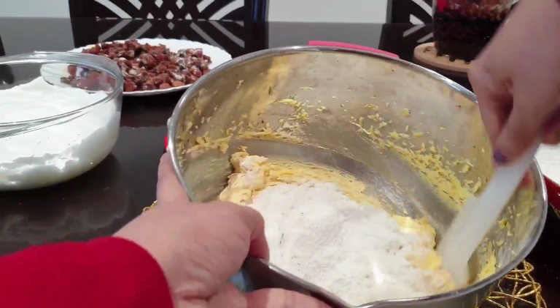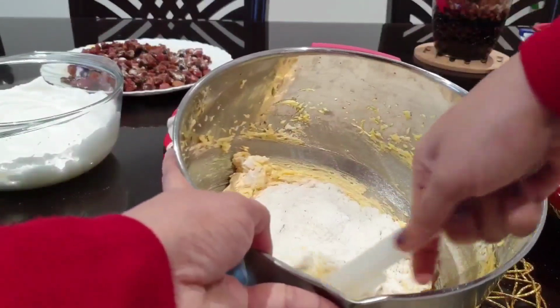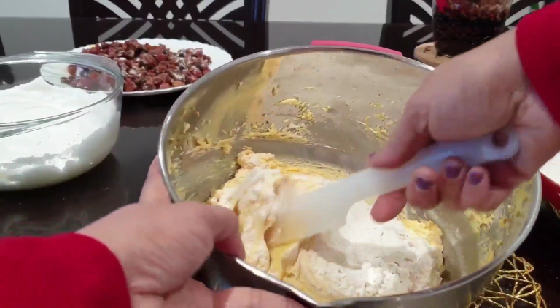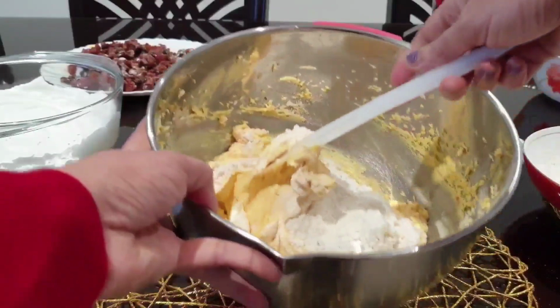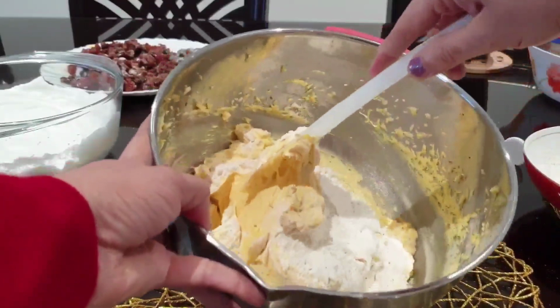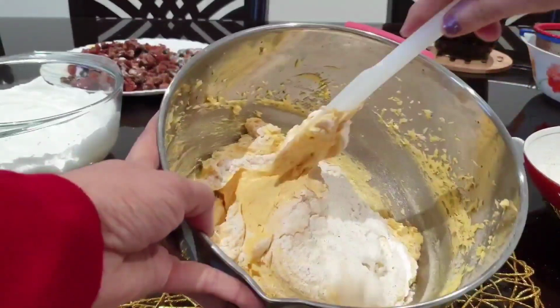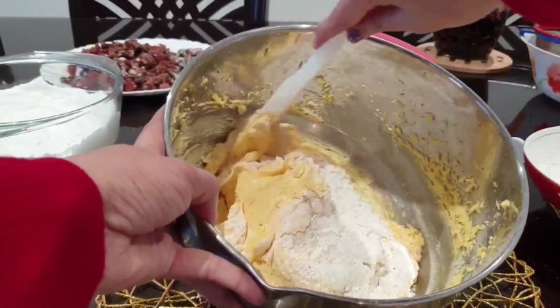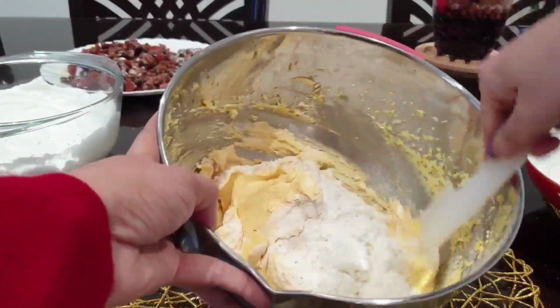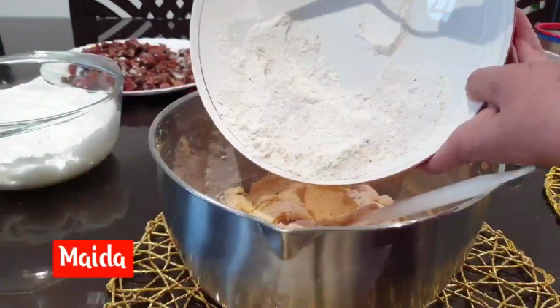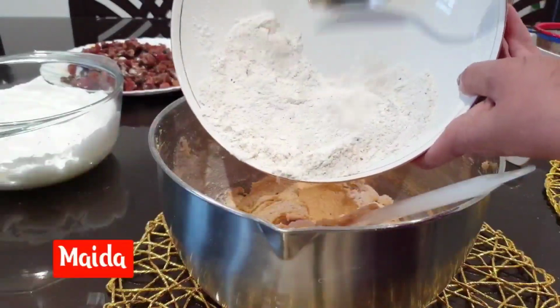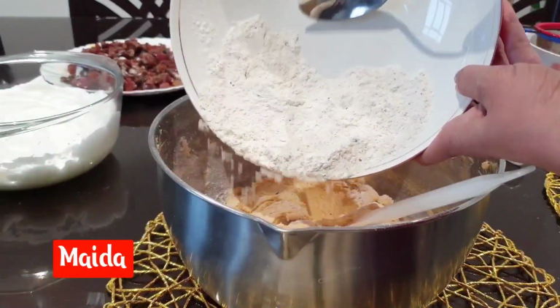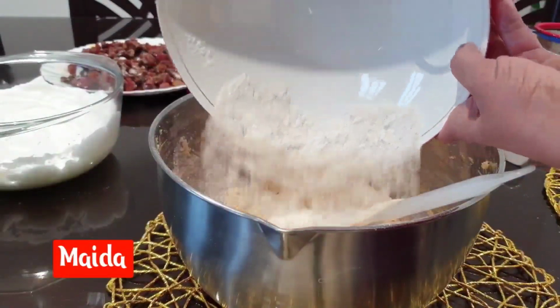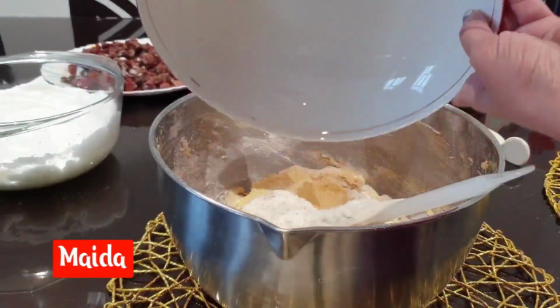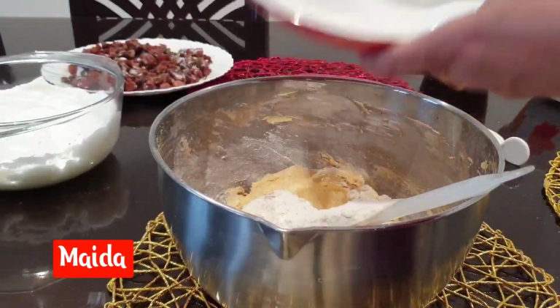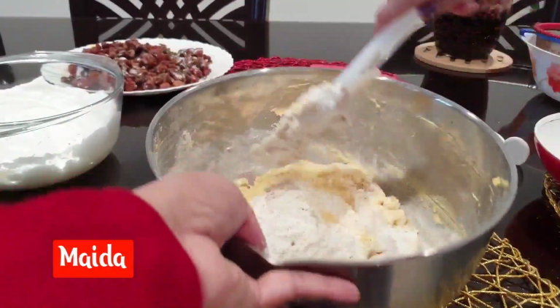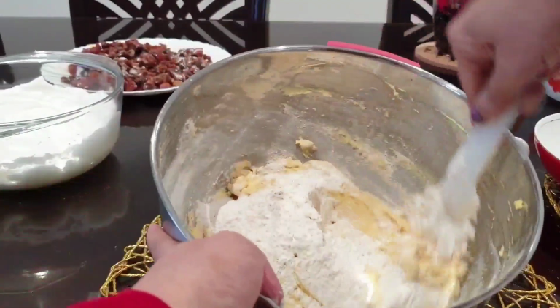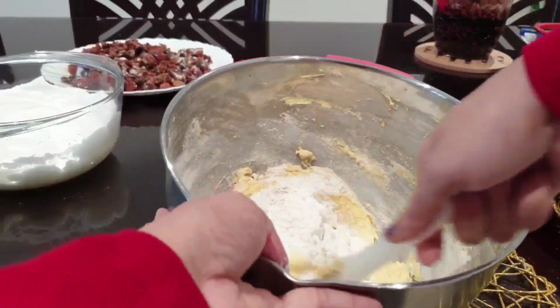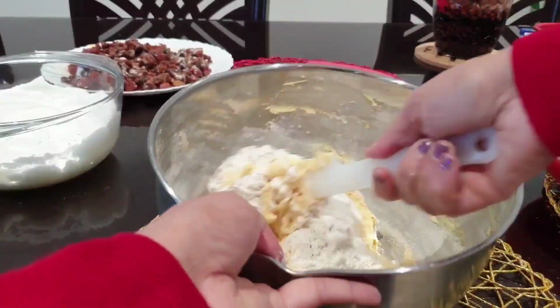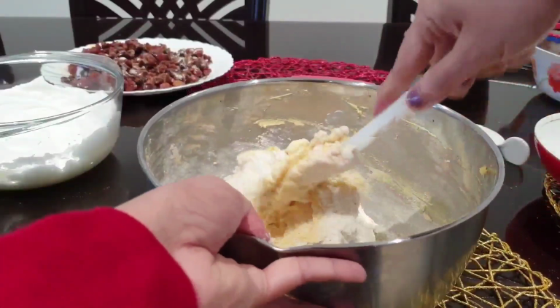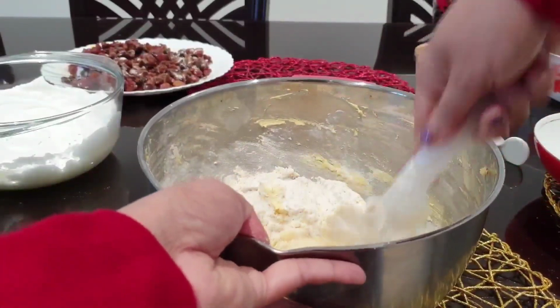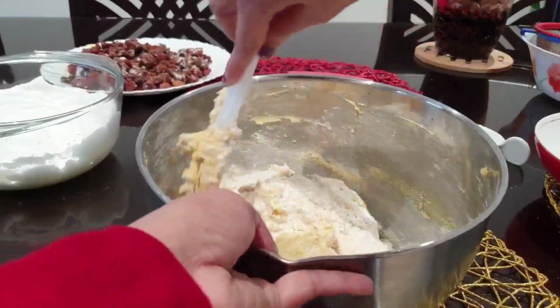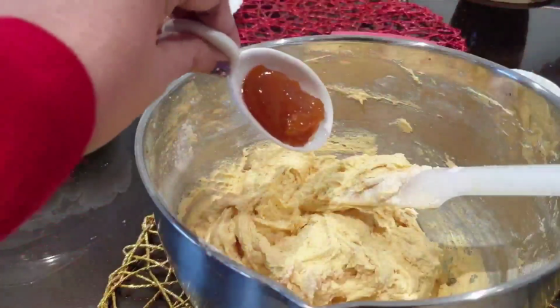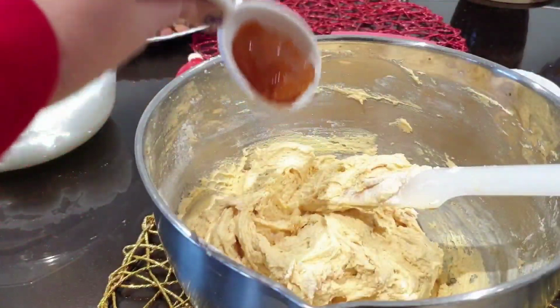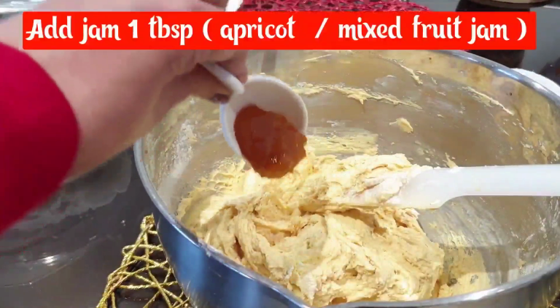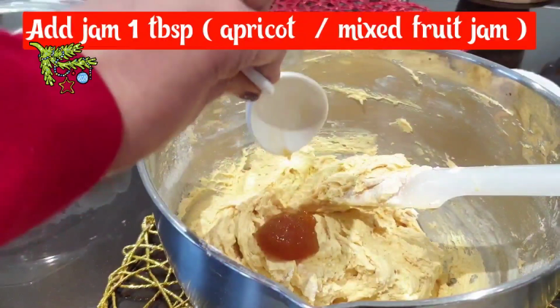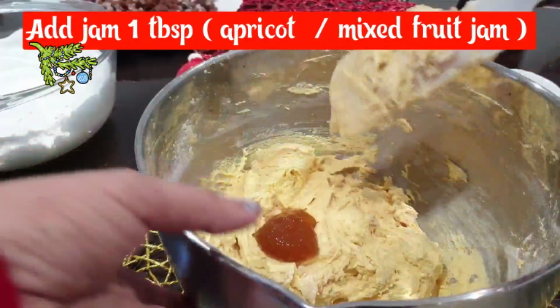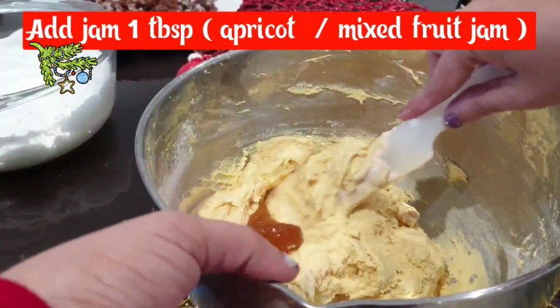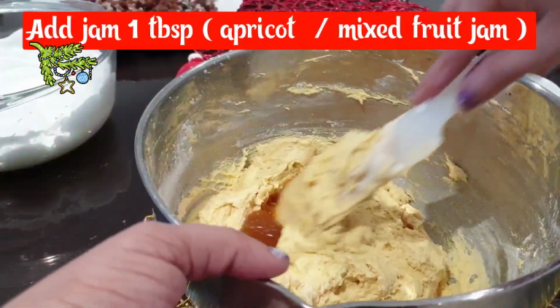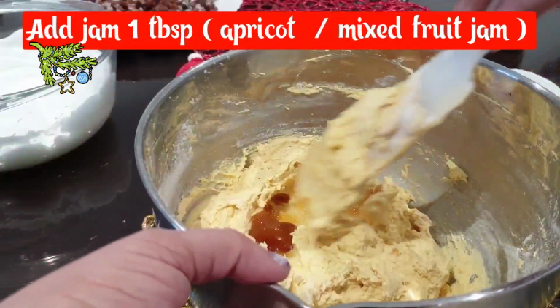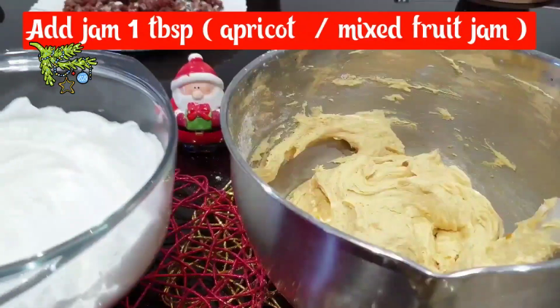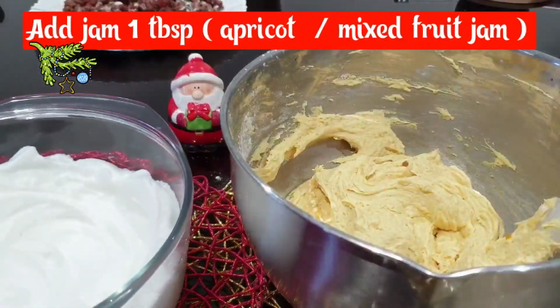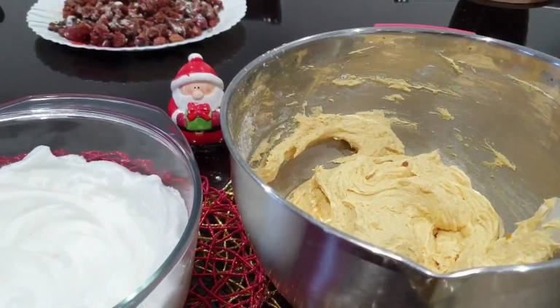Let's mix it for a little bit — about 23 minutes. Add 1 tablespoon of jam — that's apricot or mixed fruit jam.